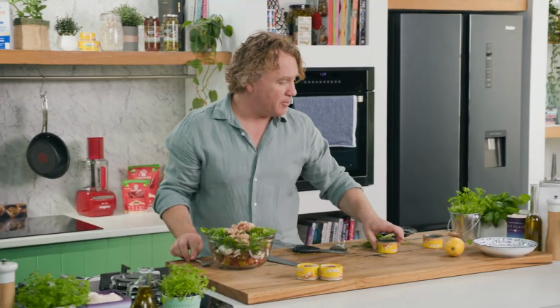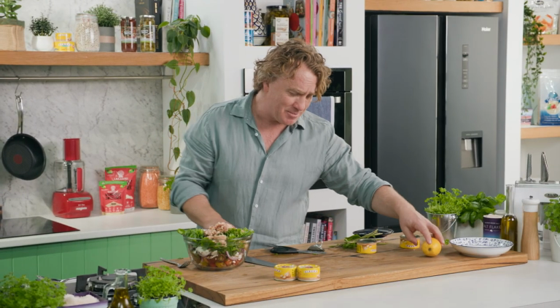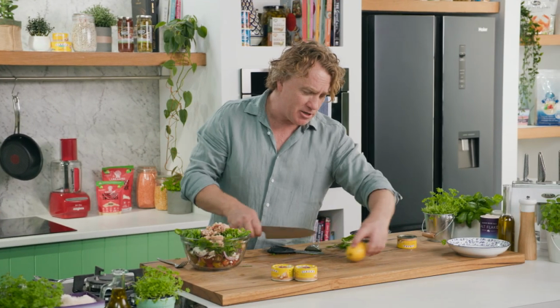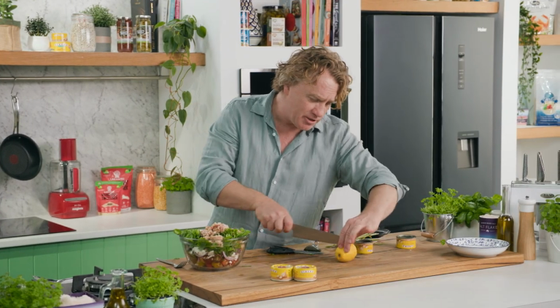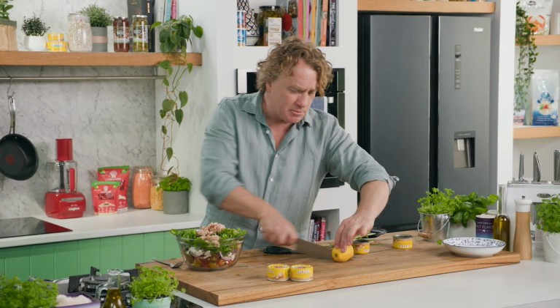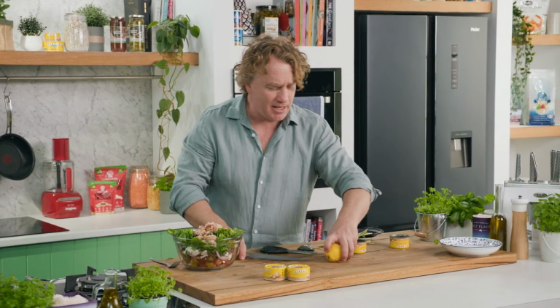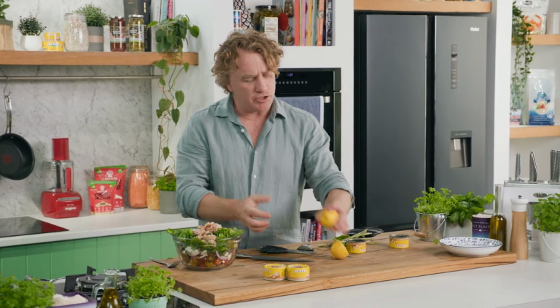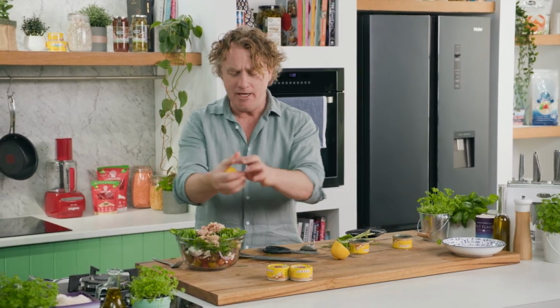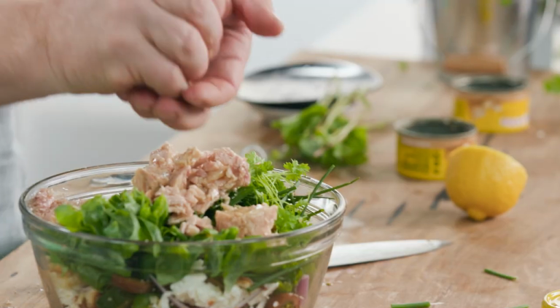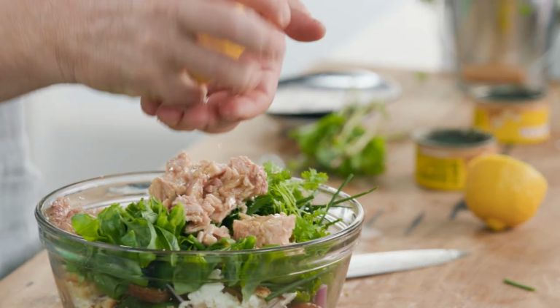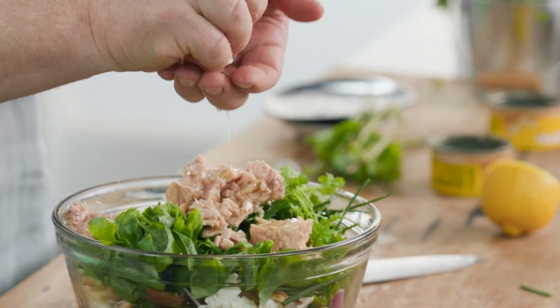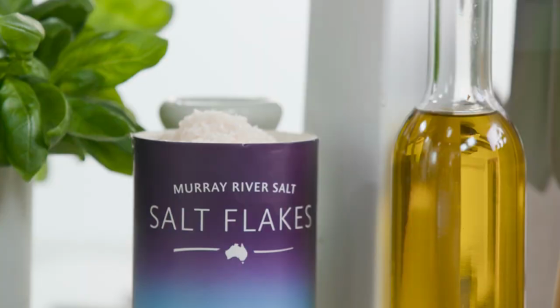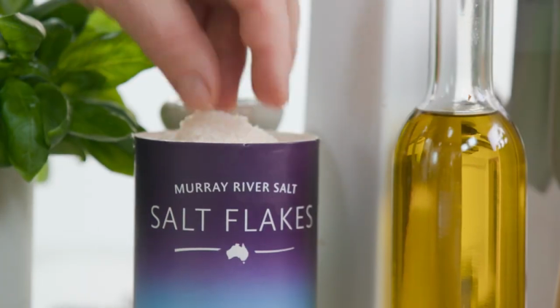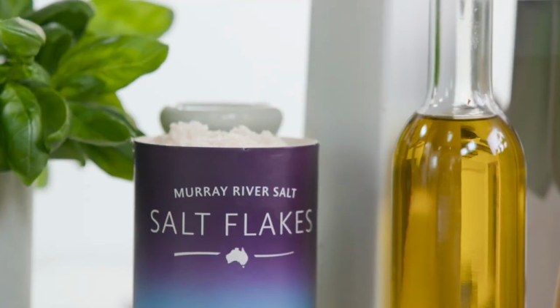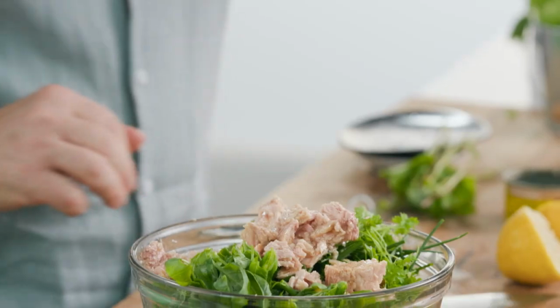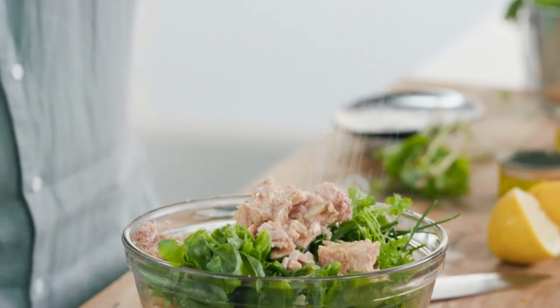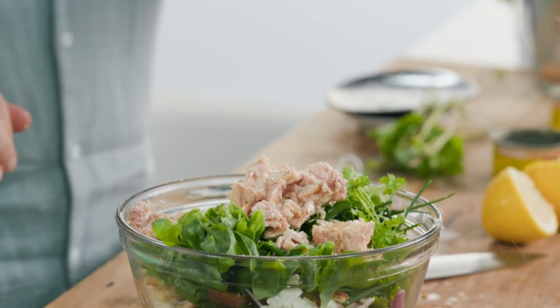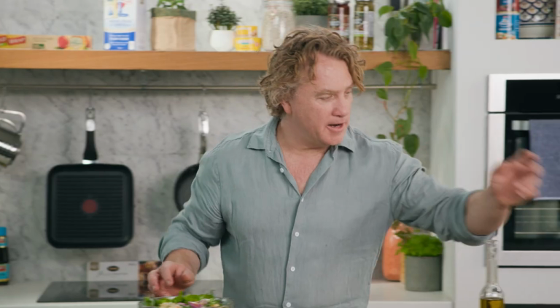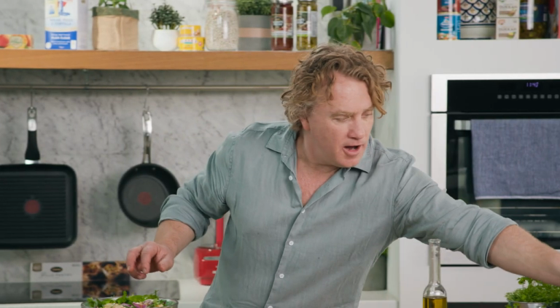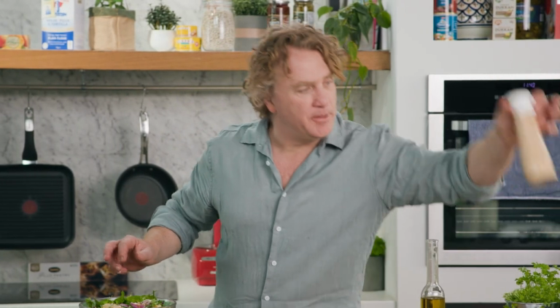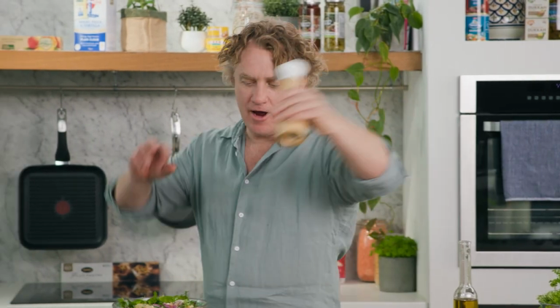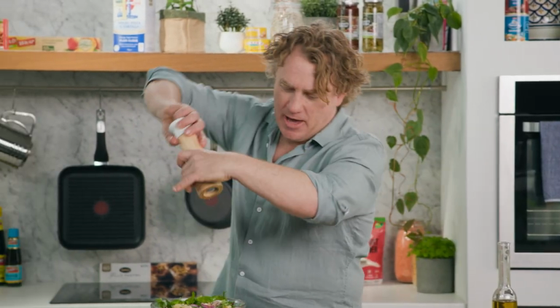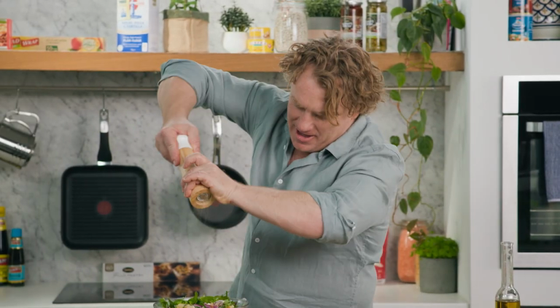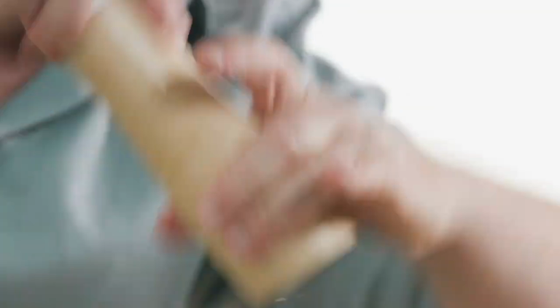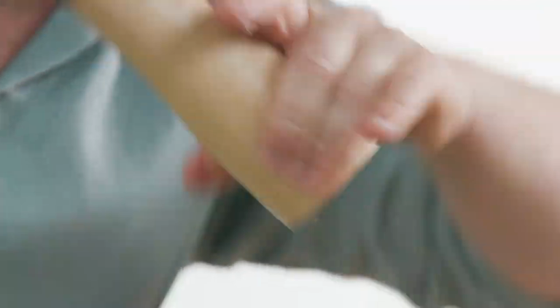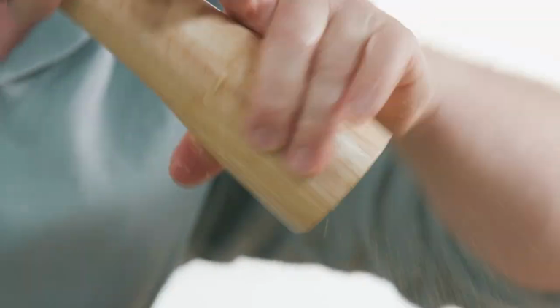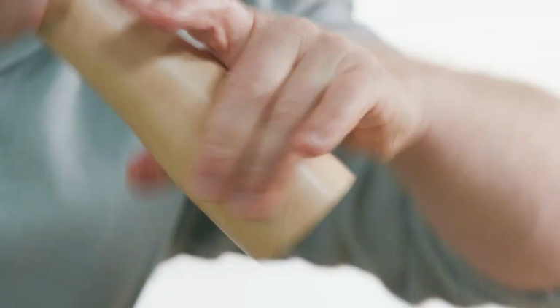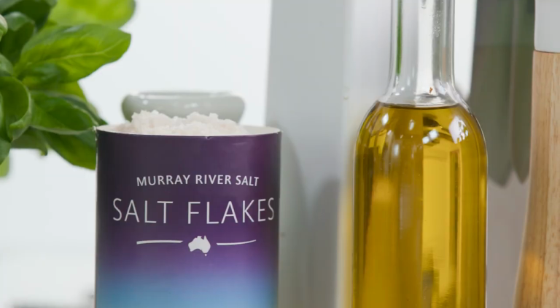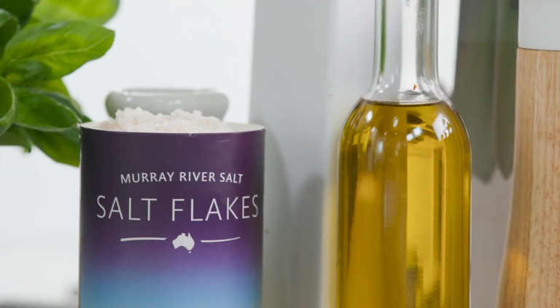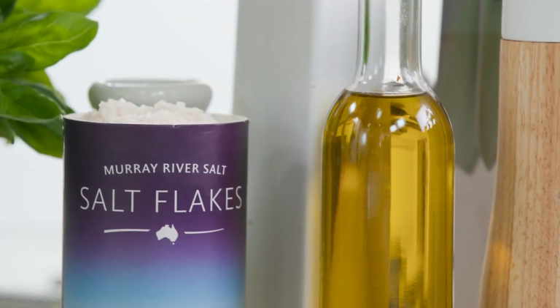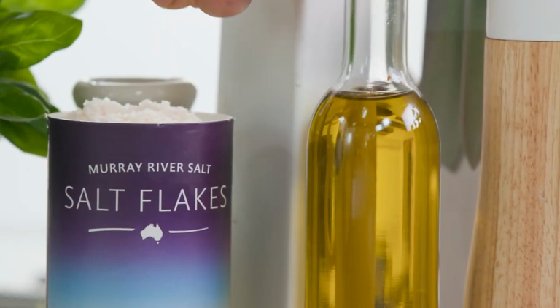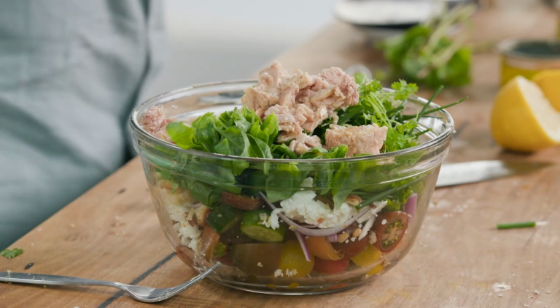Now we need some lemon as well to give it some zinc. Squeeze the lemon like this through your fingers, and of course some salt and a nice big crack of pepper, and some extra virgin olive oil — just a drizzle of that over the top there.